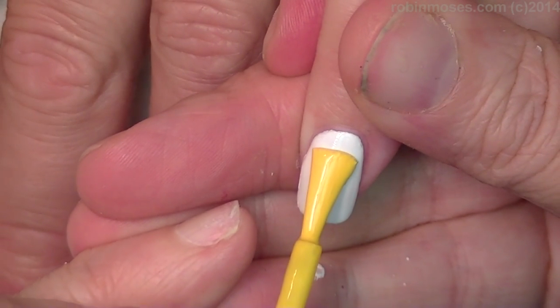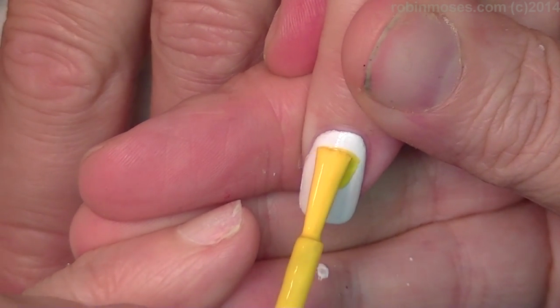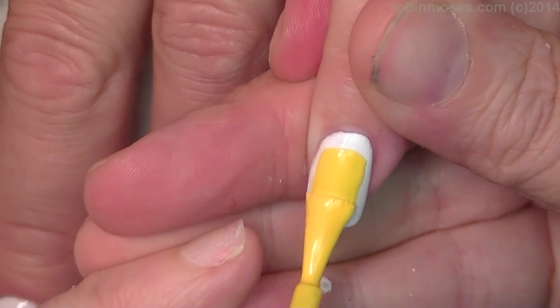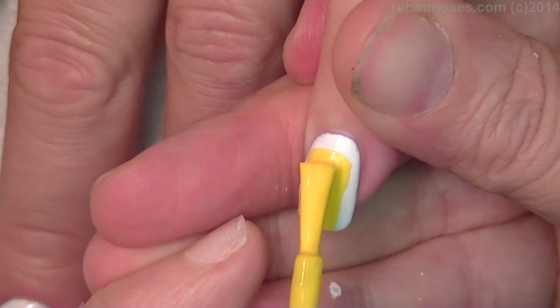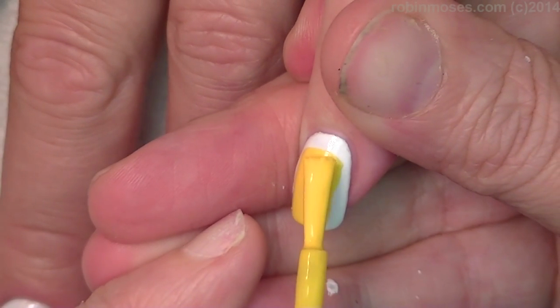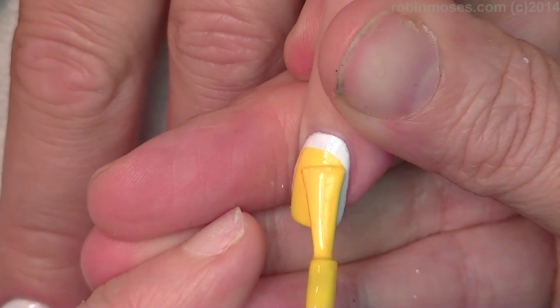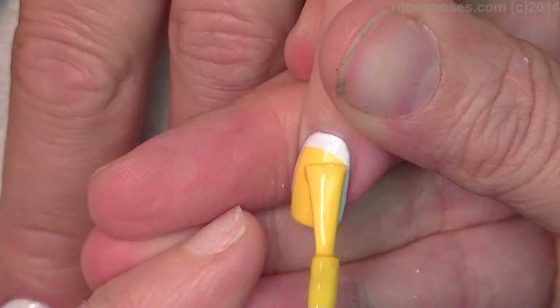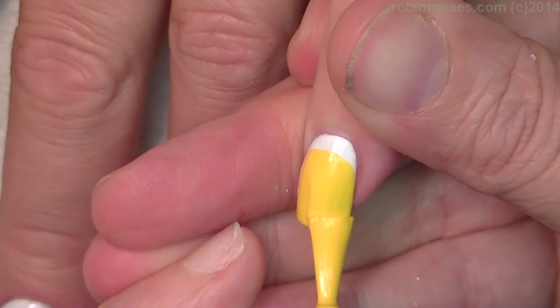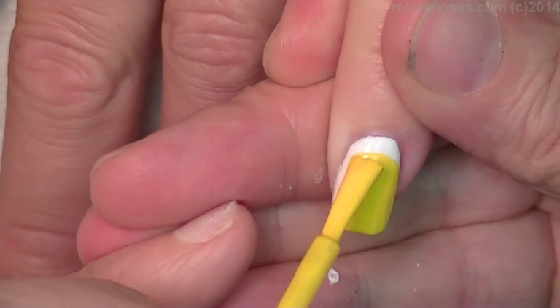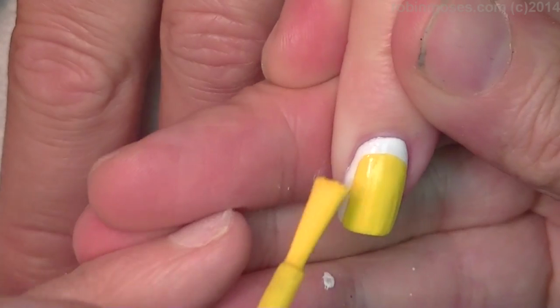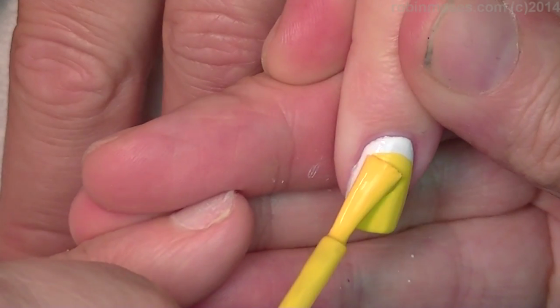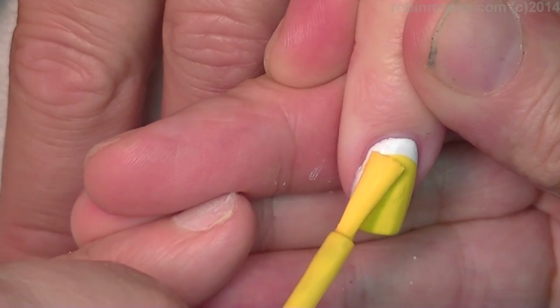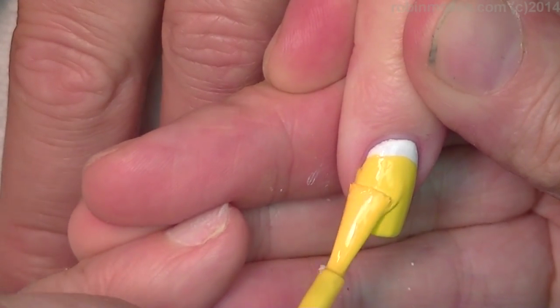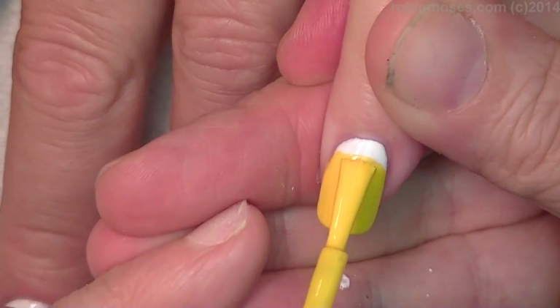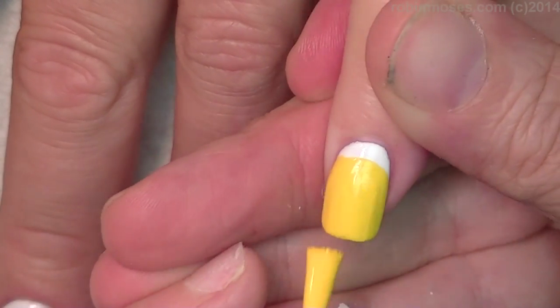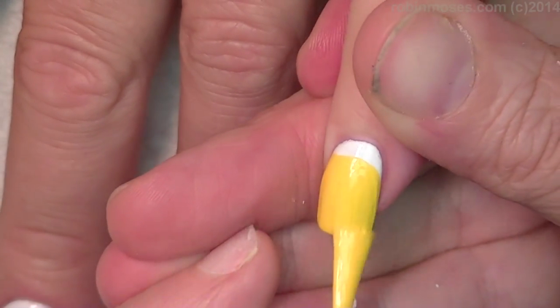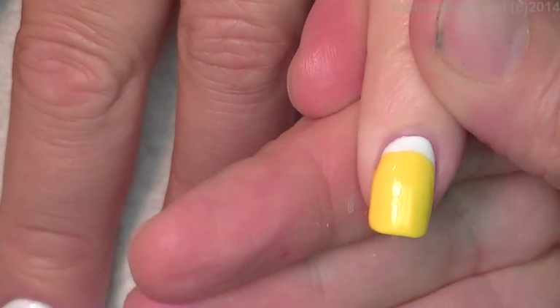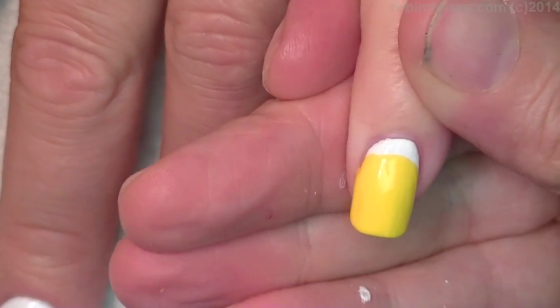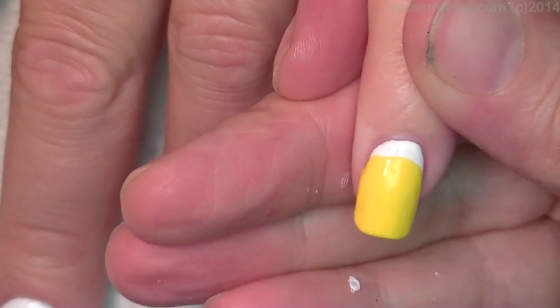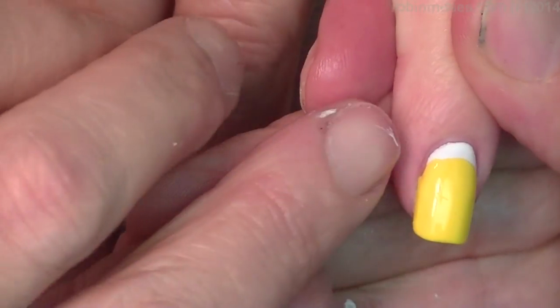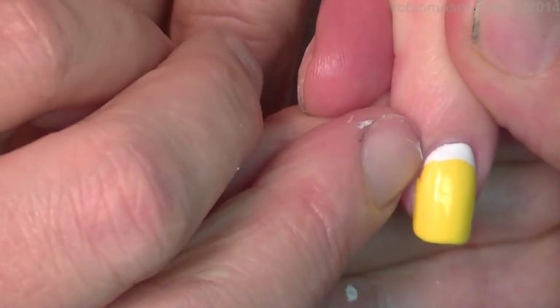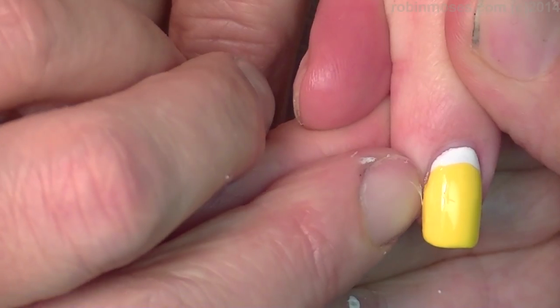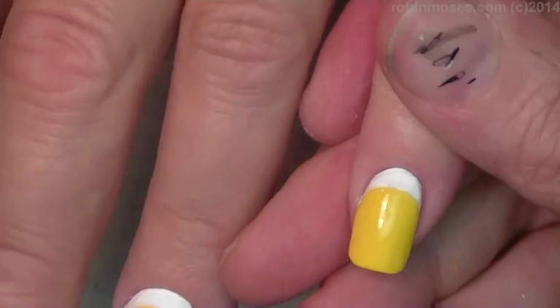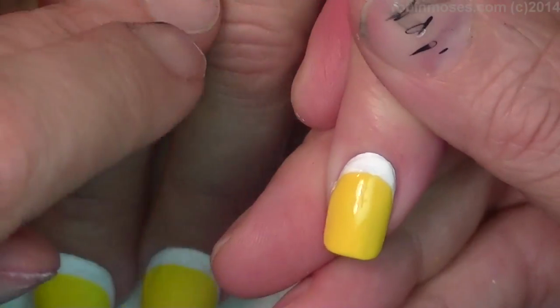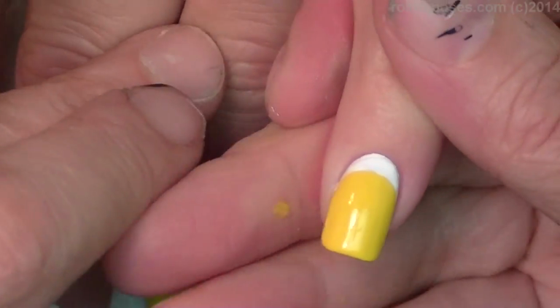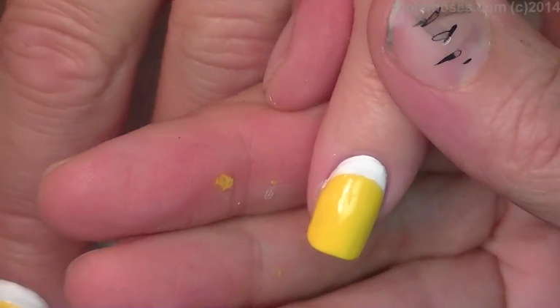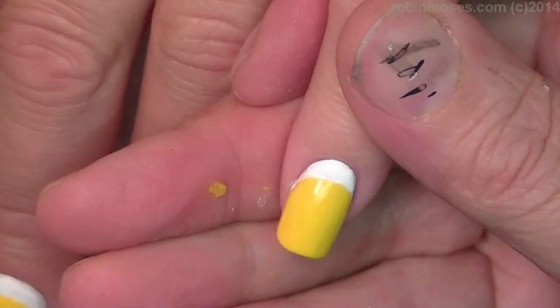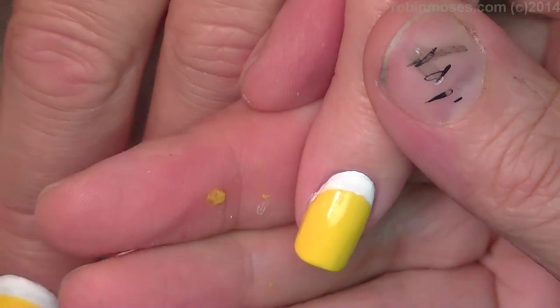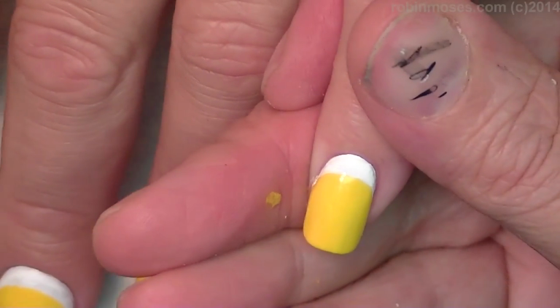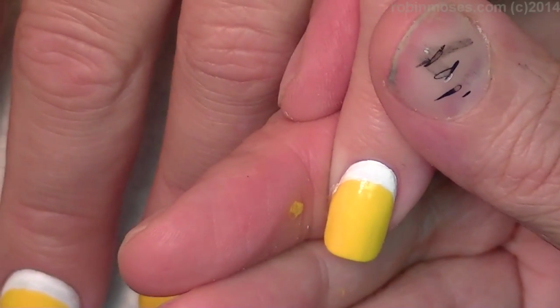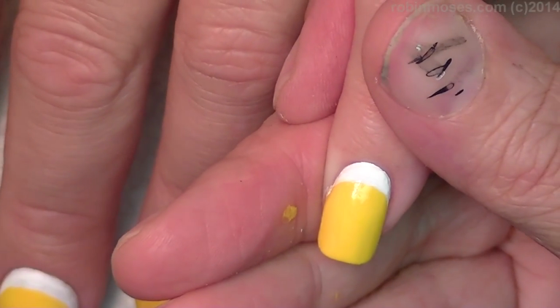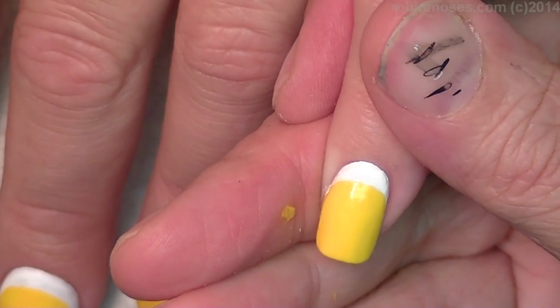I did my nails white and now I'm going over with a Wet and Wild yellow, going about this far up. So now I have all this done. Ruffian was the type of manicure that I was referring to.